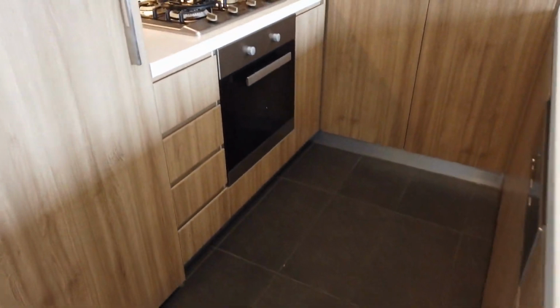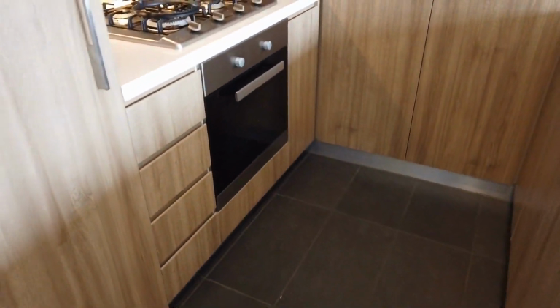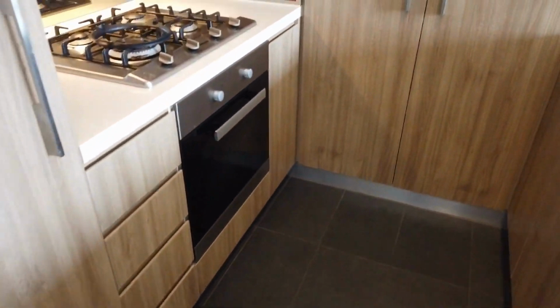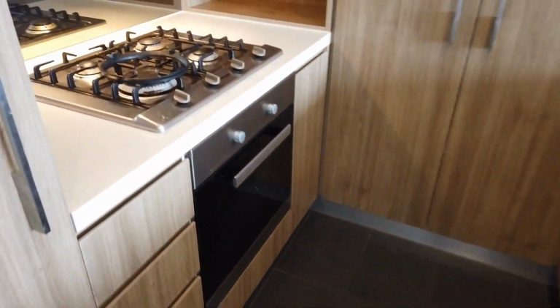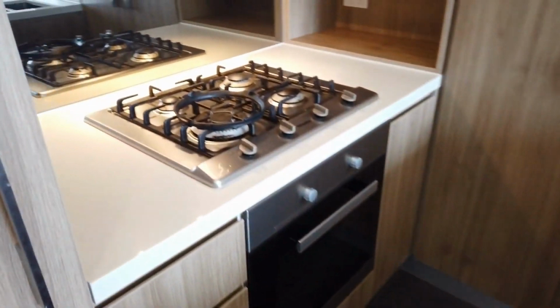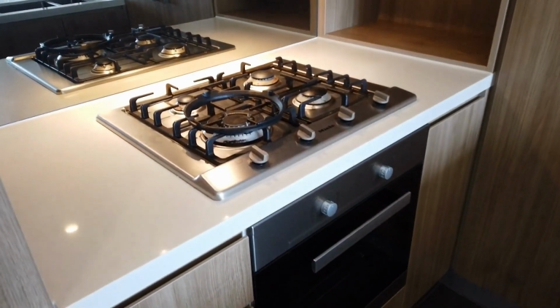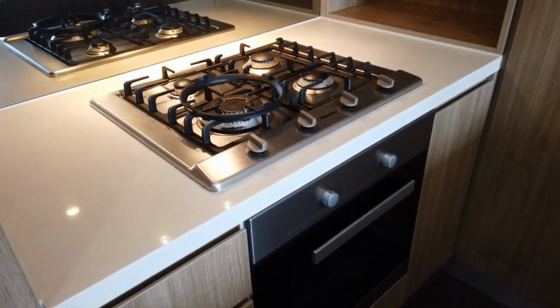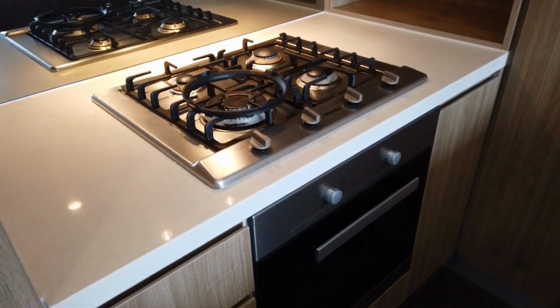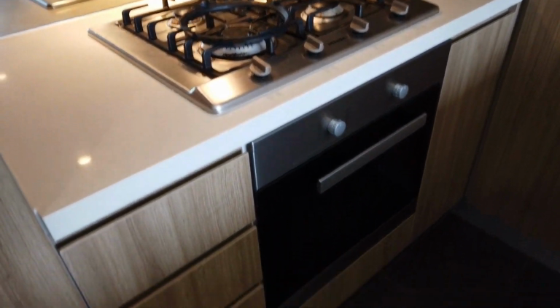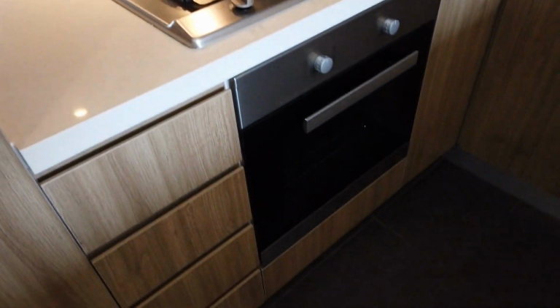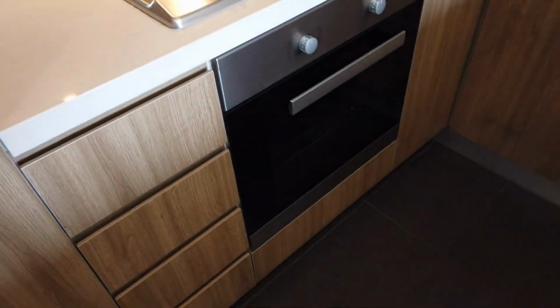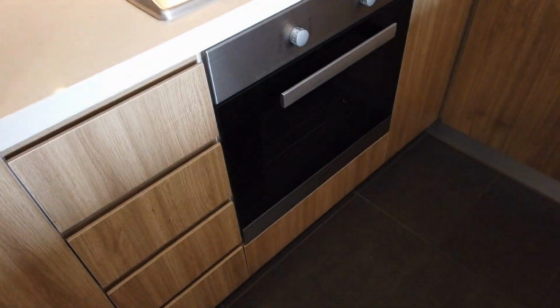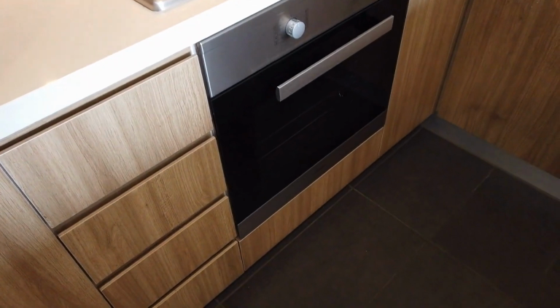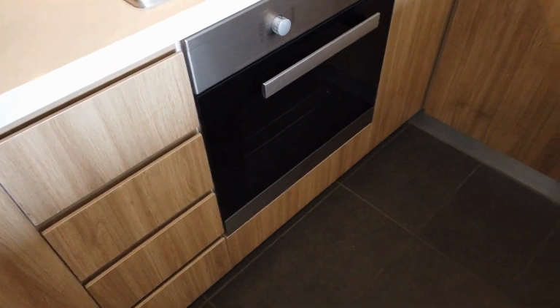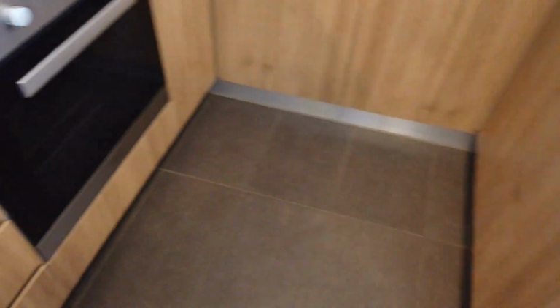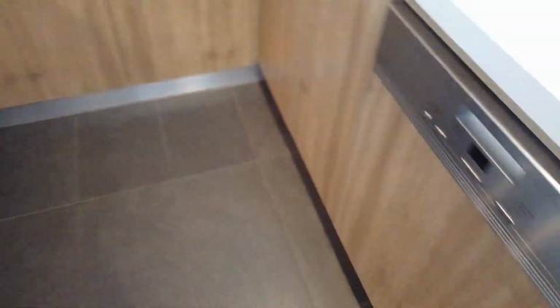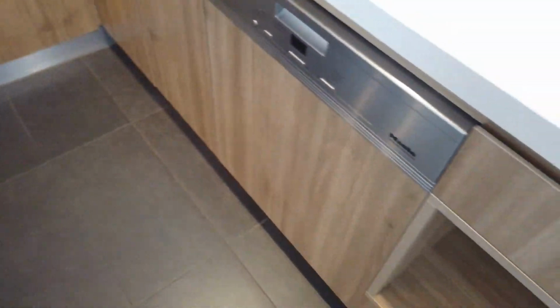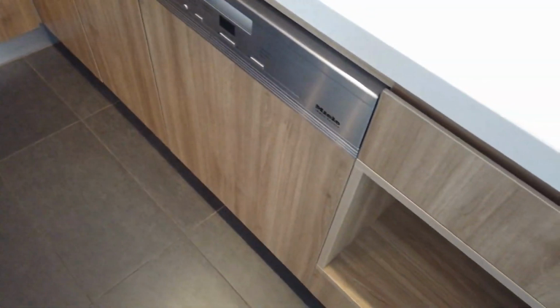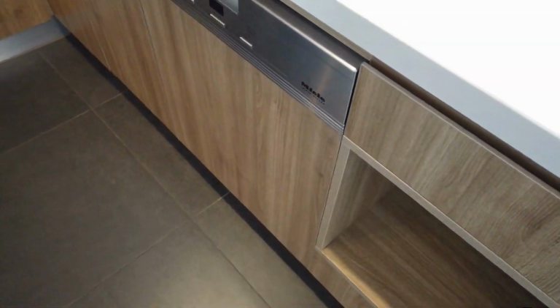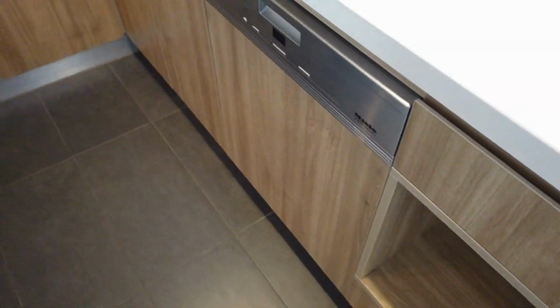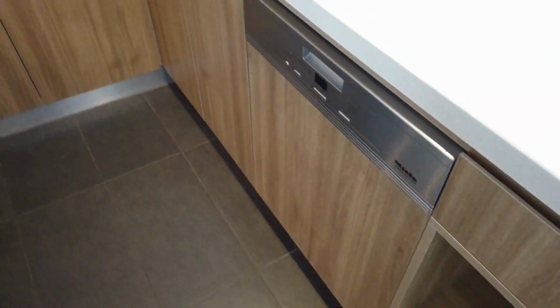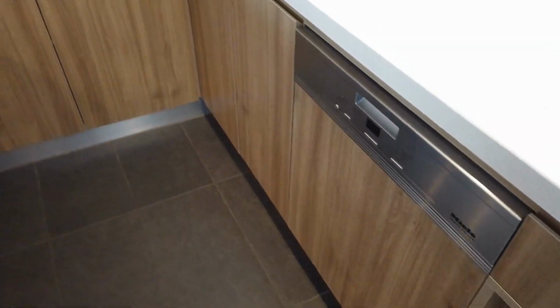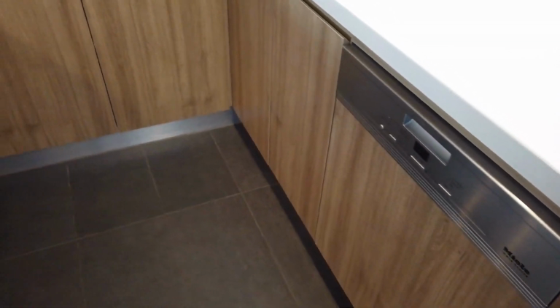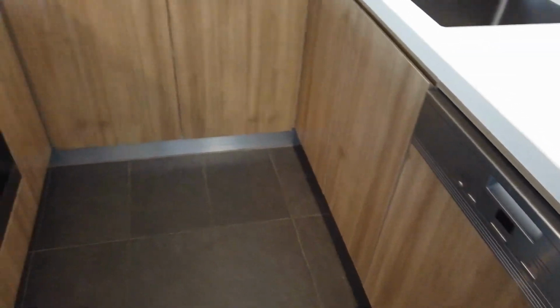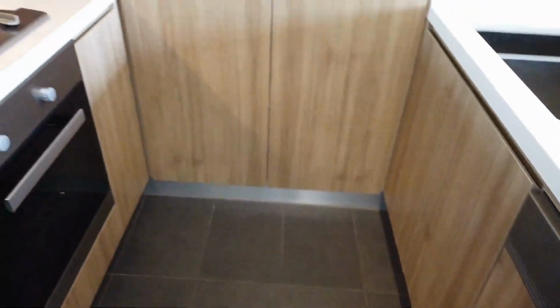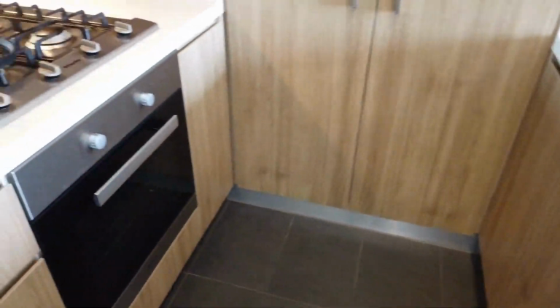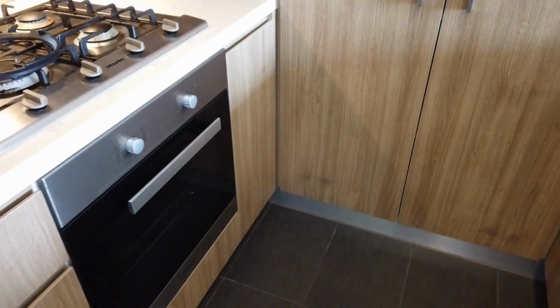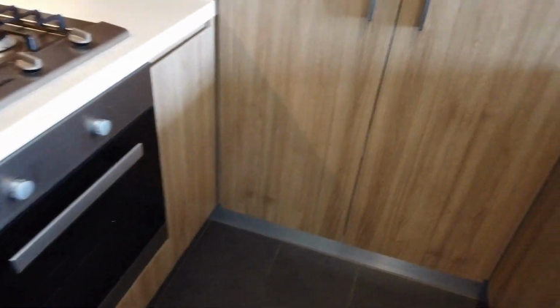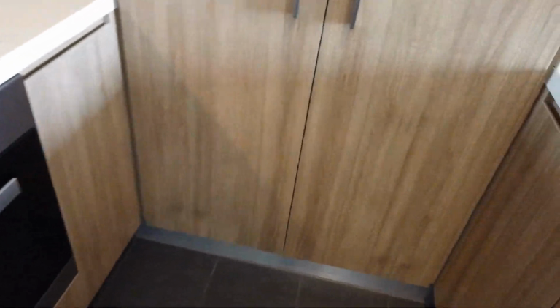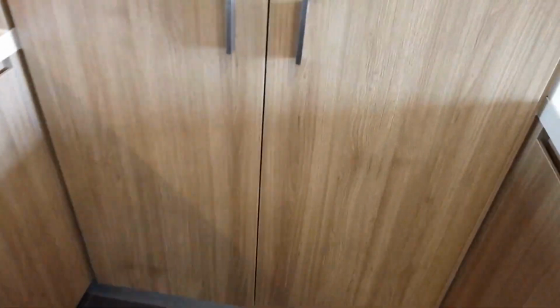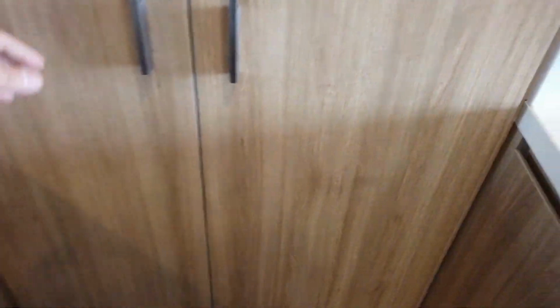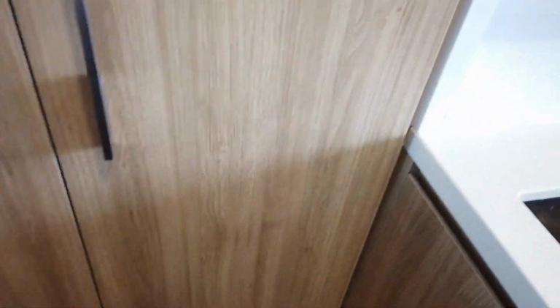Let's take a closer look at the kitchen — gas cooking, oven. We have the built-in dishwasher here as well, quality appliances, and also plenty of storage.